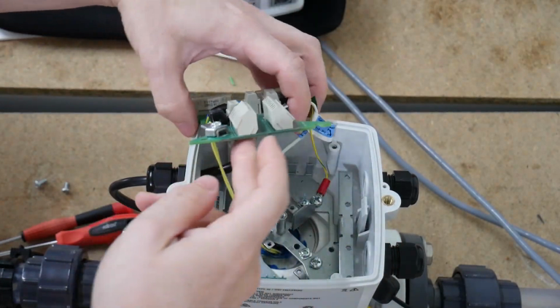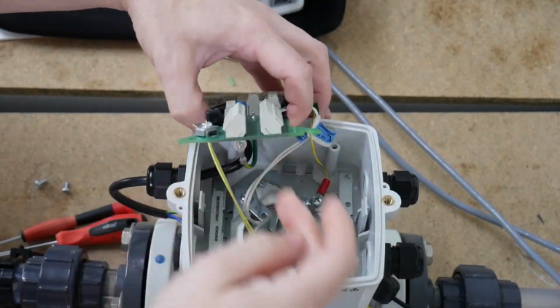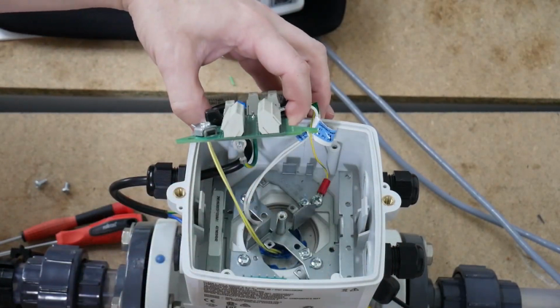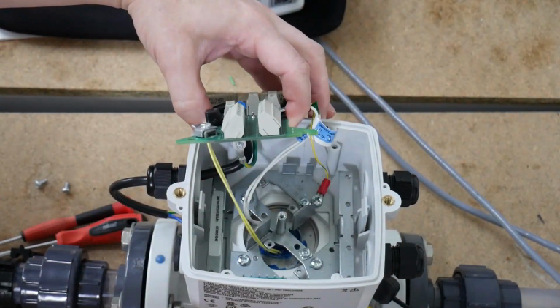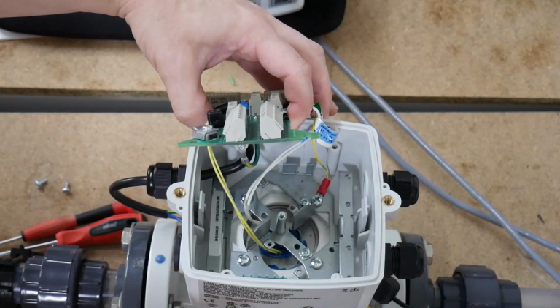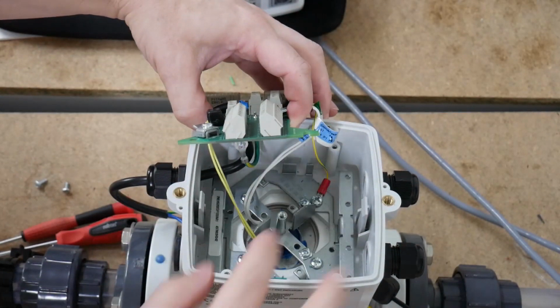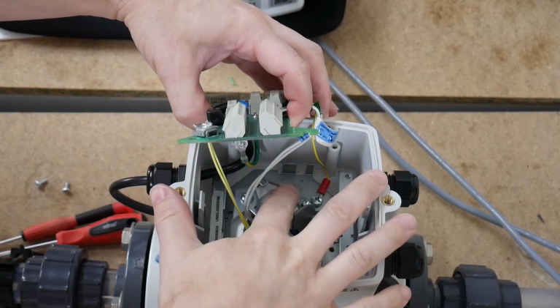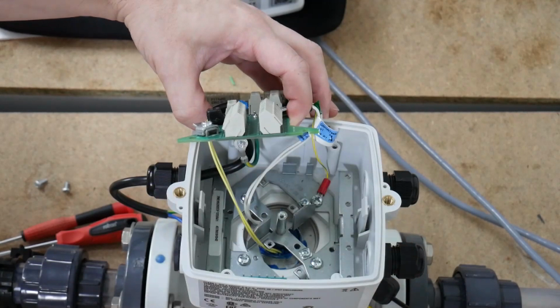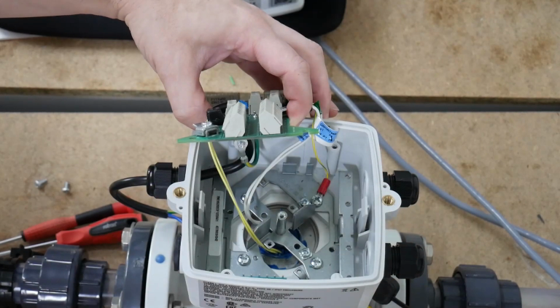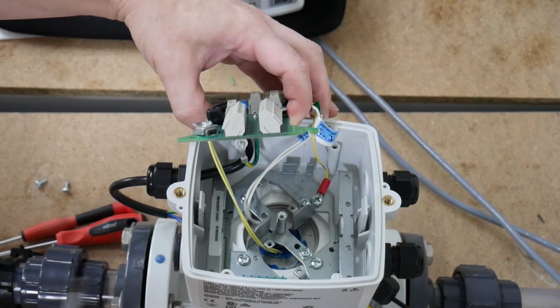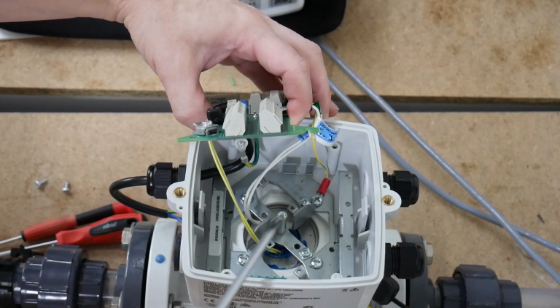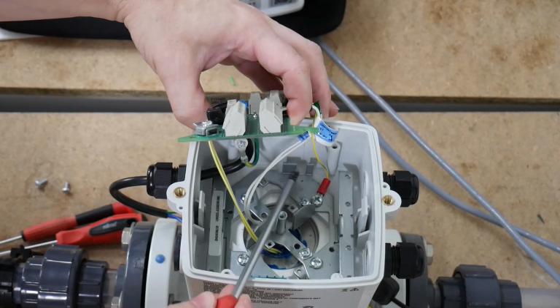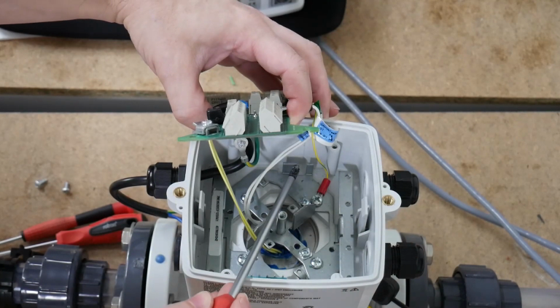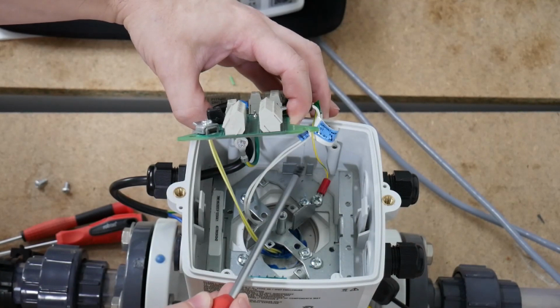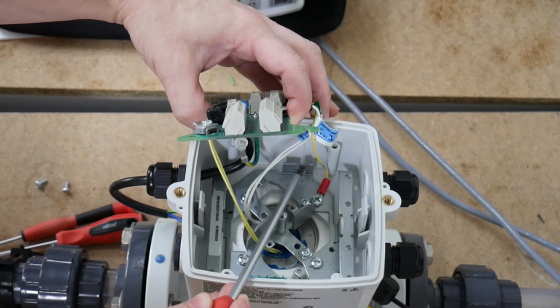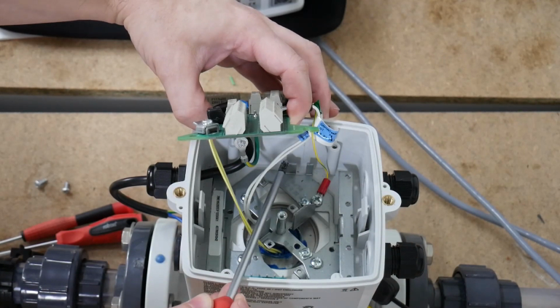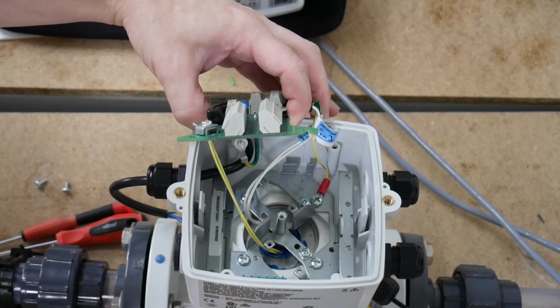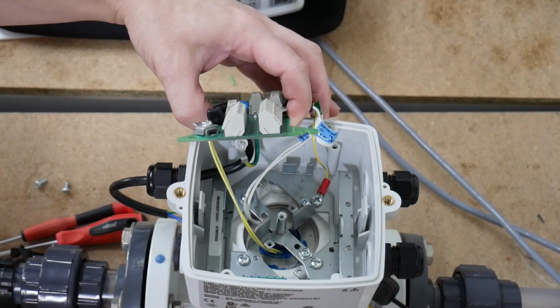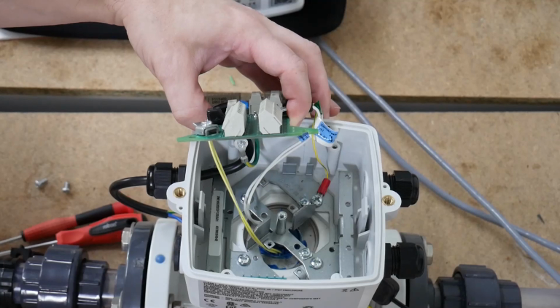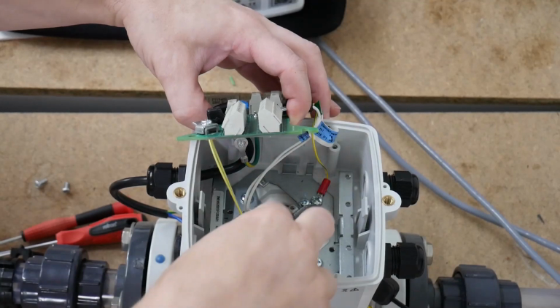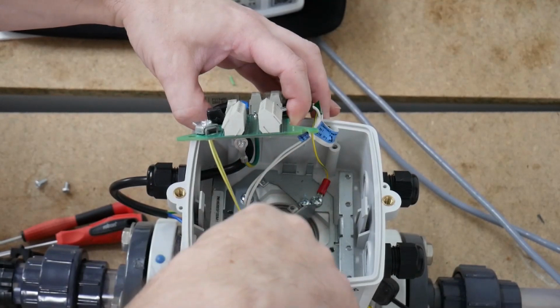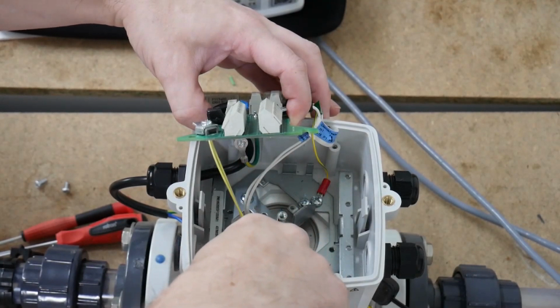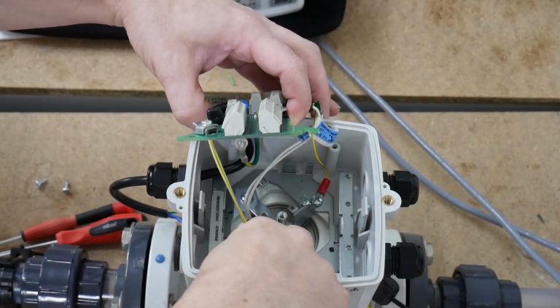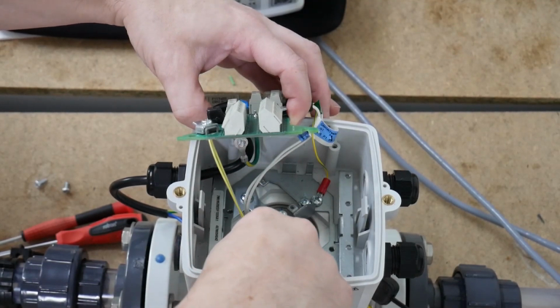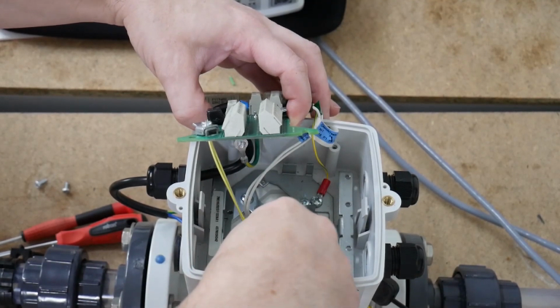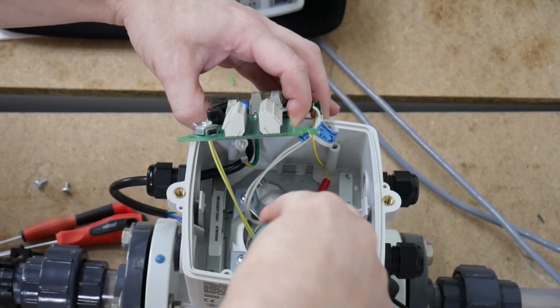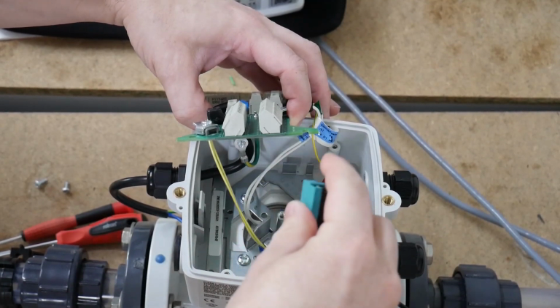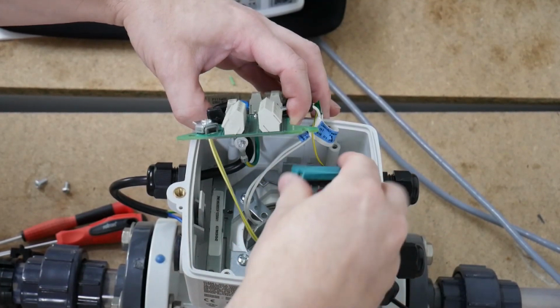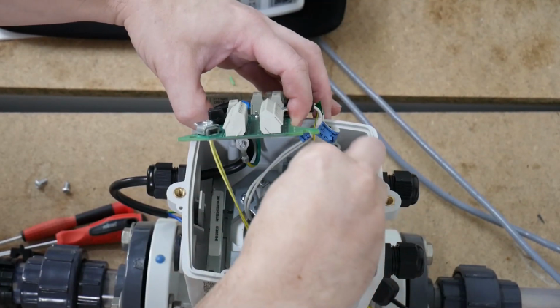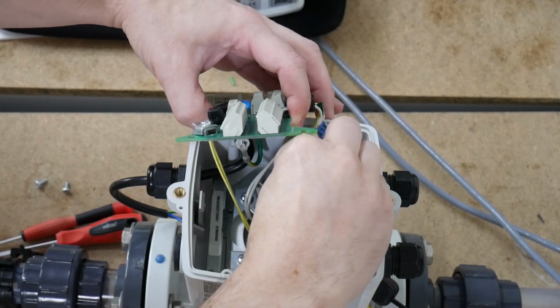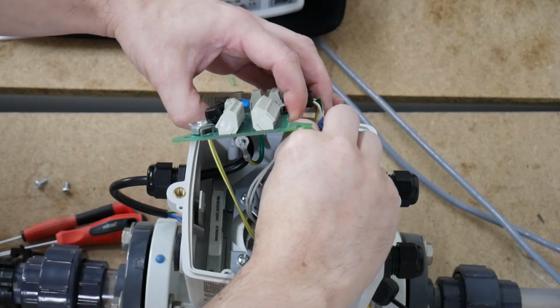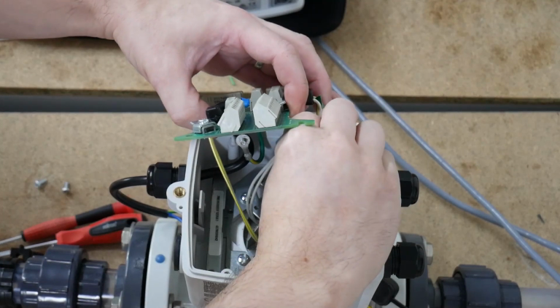The sensor problem should be located just here. For this example I've moved it to the opposite side of the housing, as this sometimes happens. So you take the sensor problem out and put it back in place.